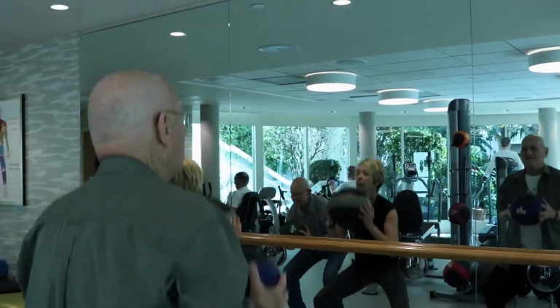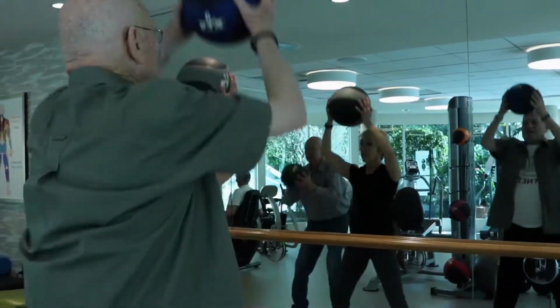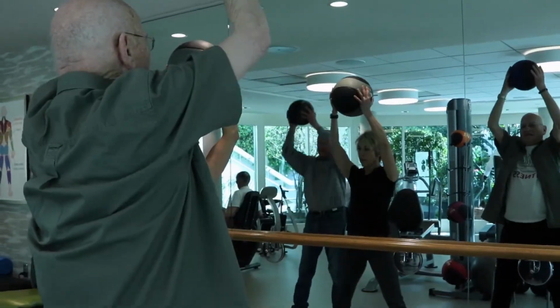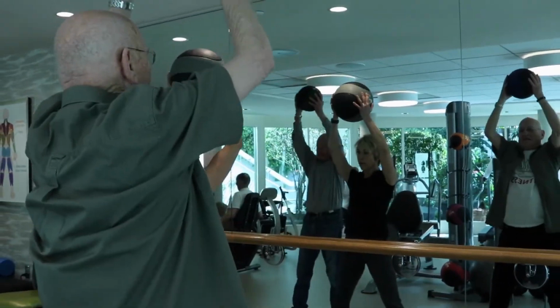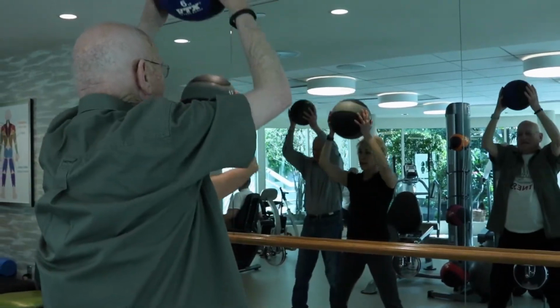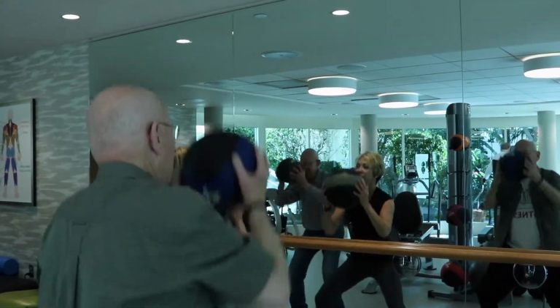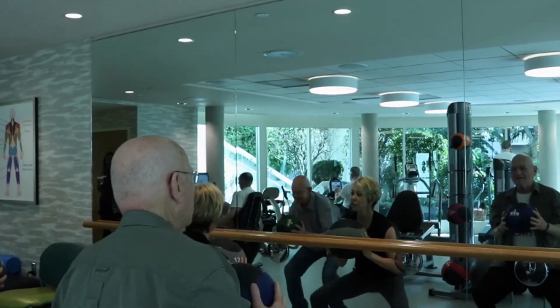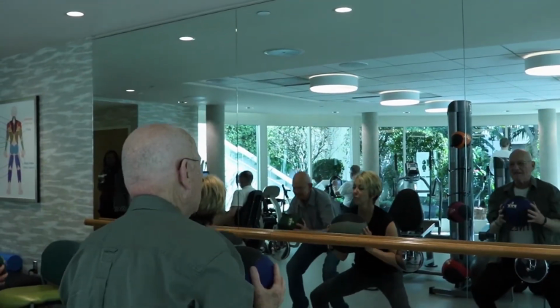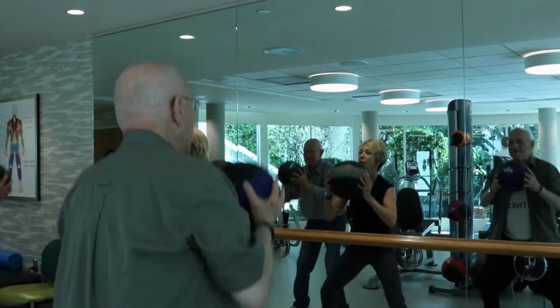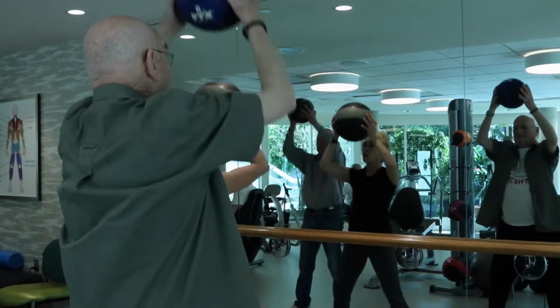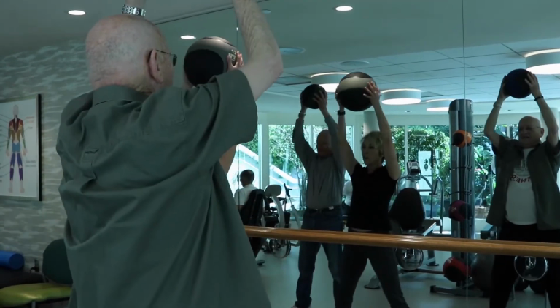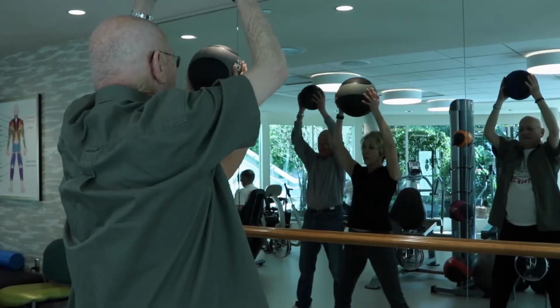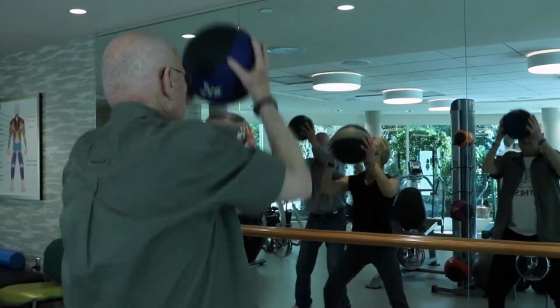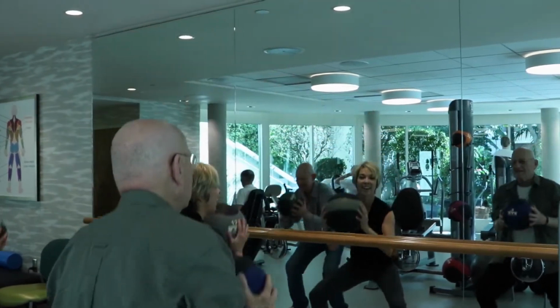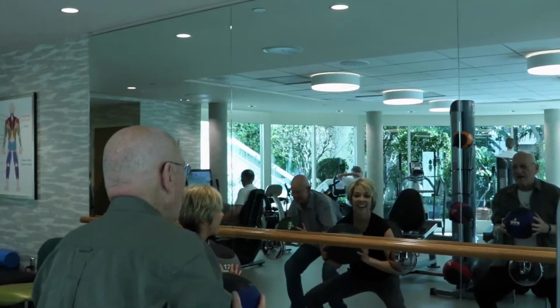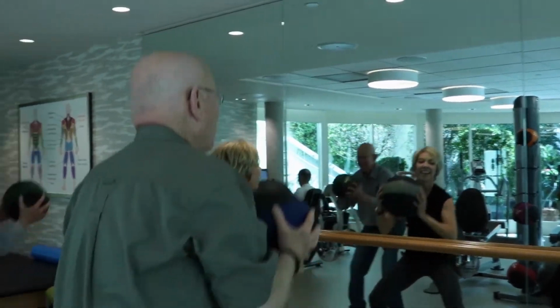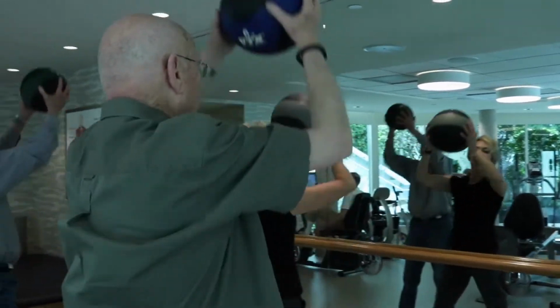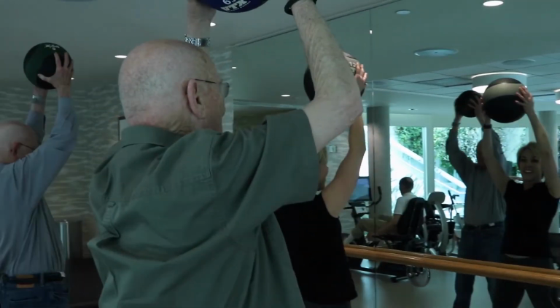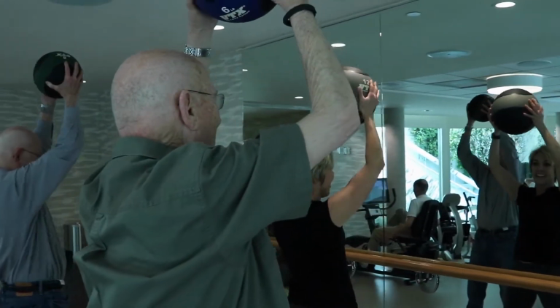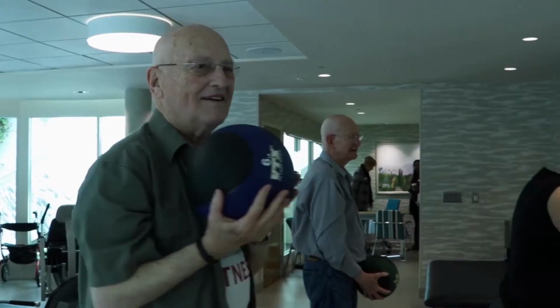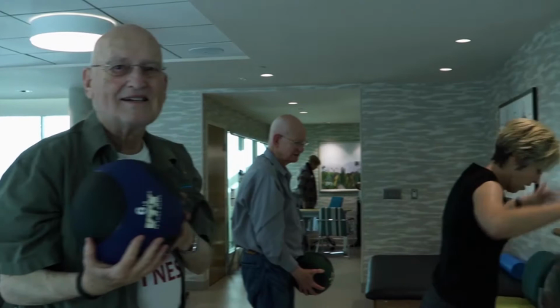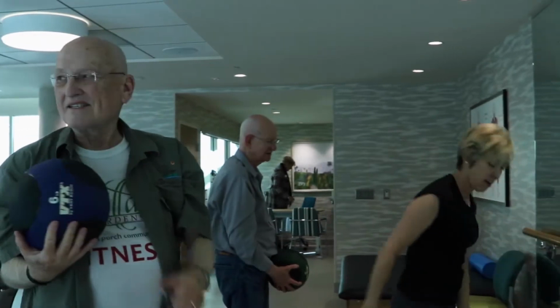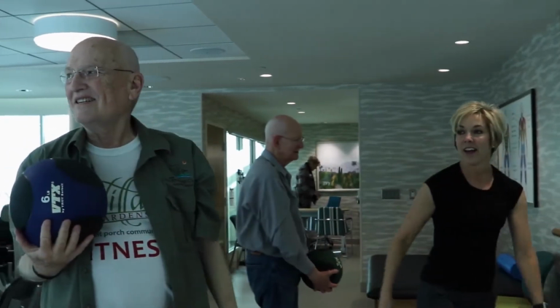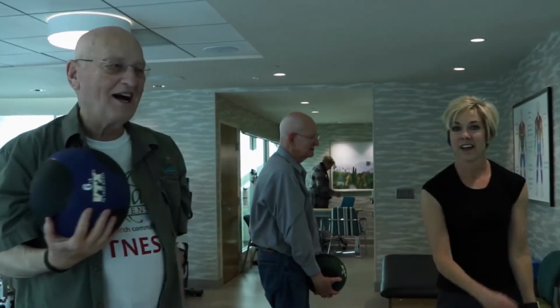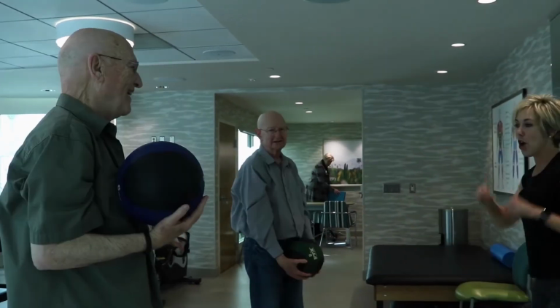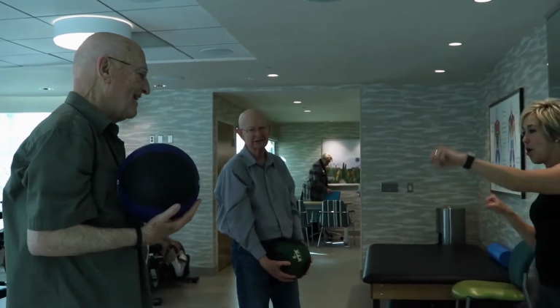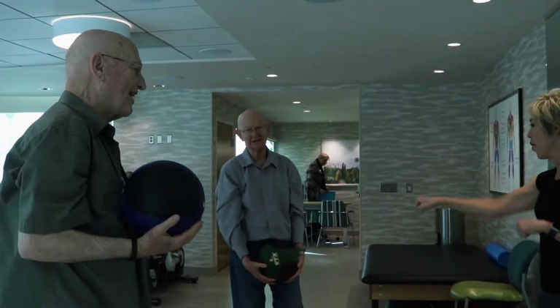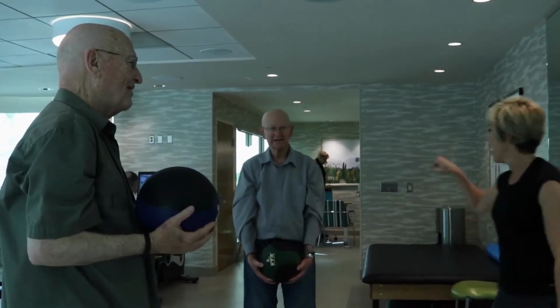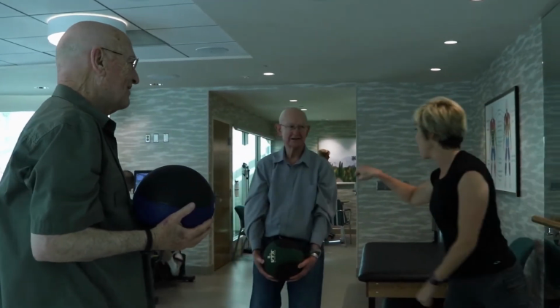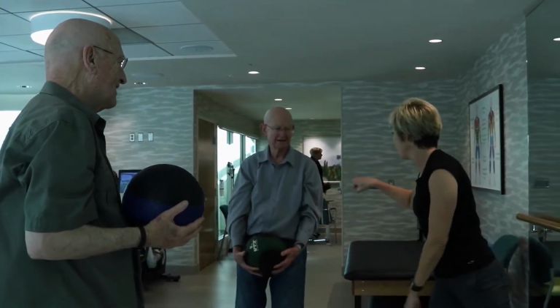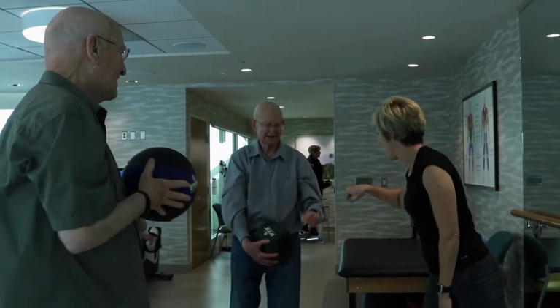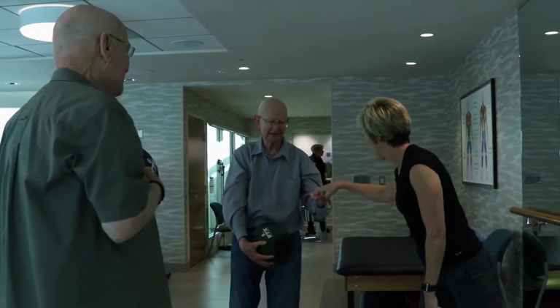Currently, the center offers eight different formatted fitness classes to make sure there's something for every person's ability level, and each class is conducted under the supervision of an enthusiastic certified personal trainer.